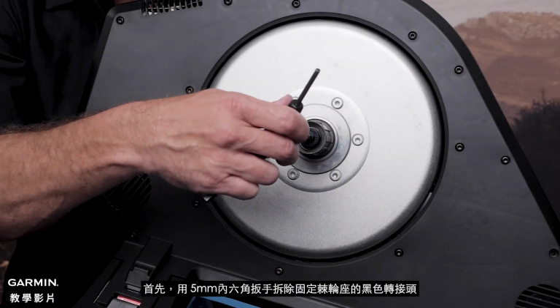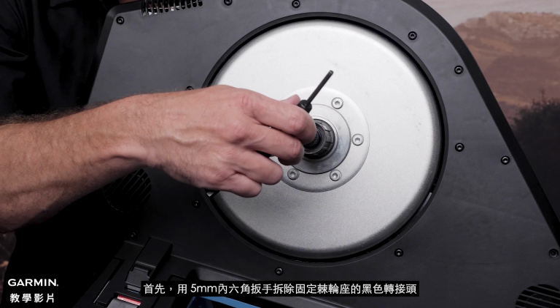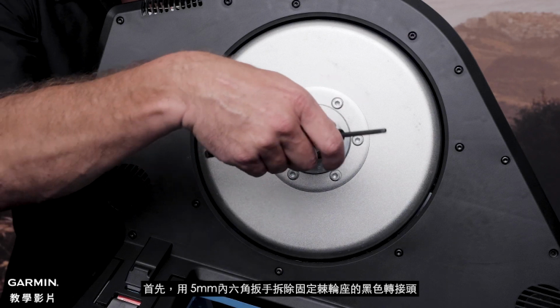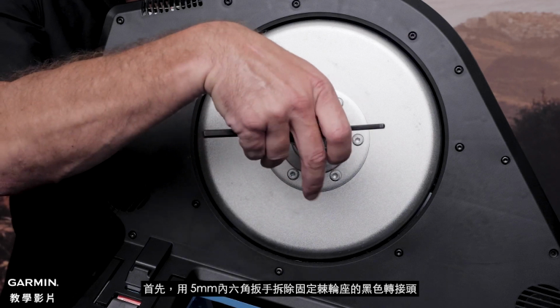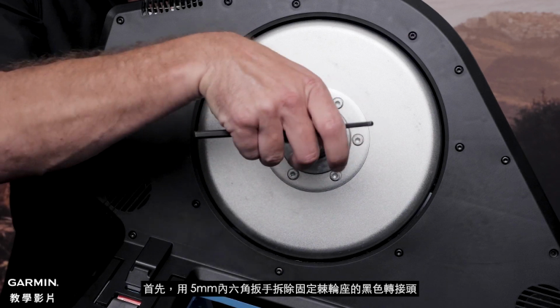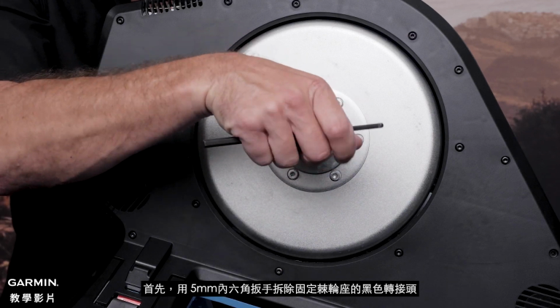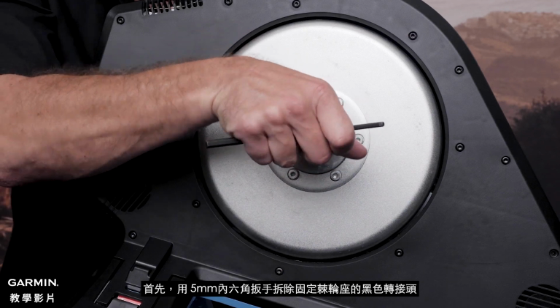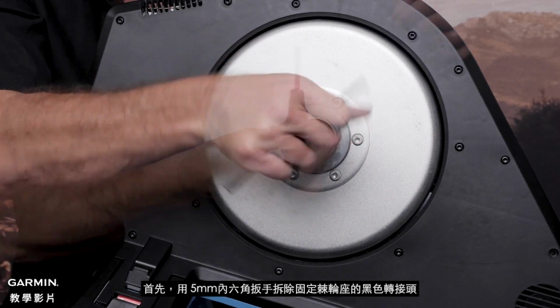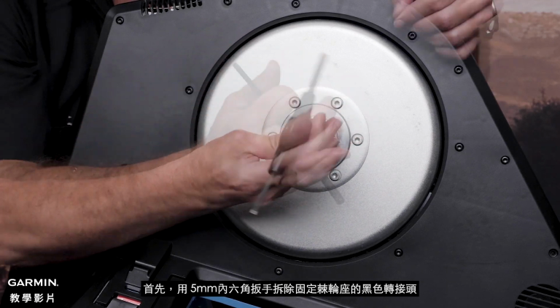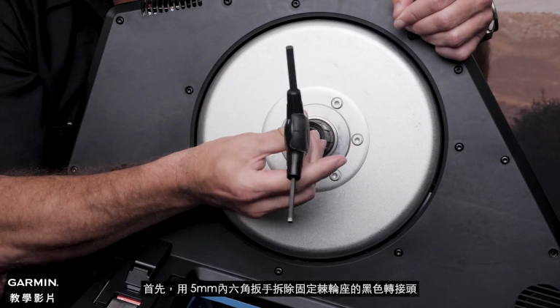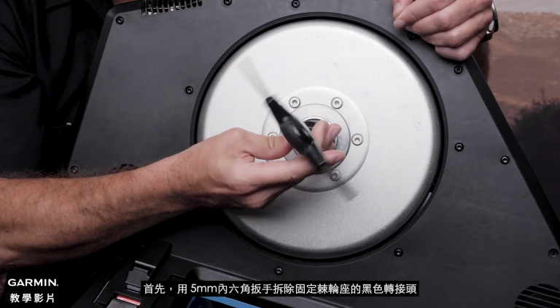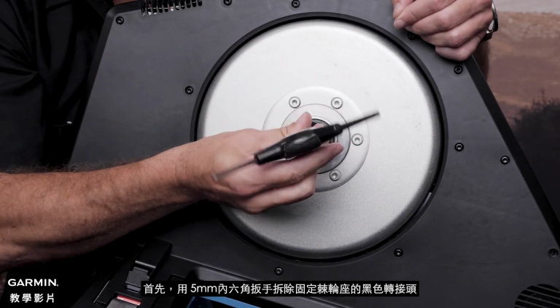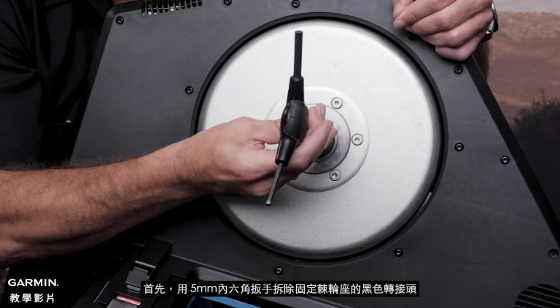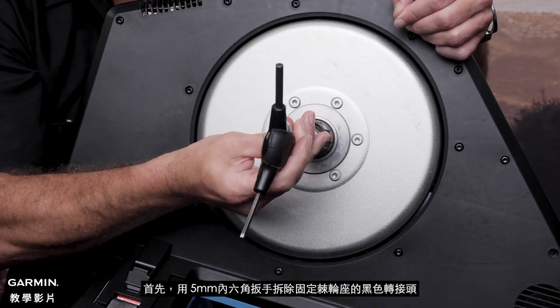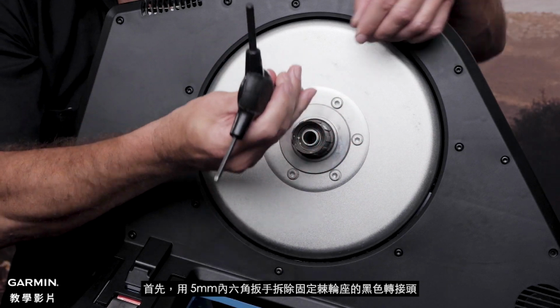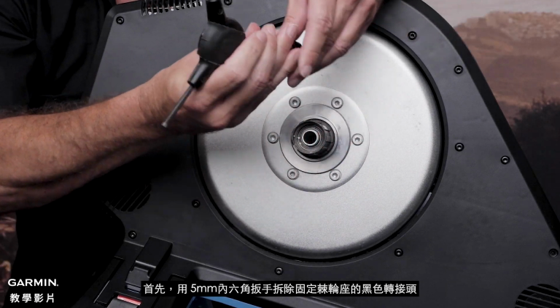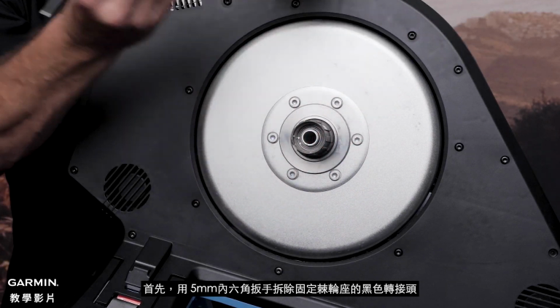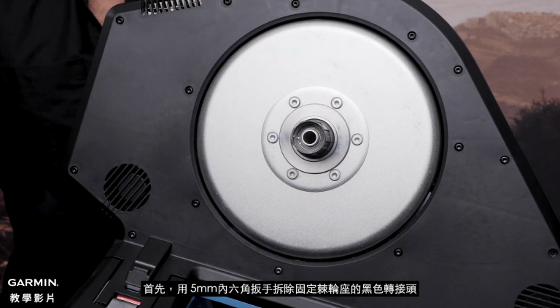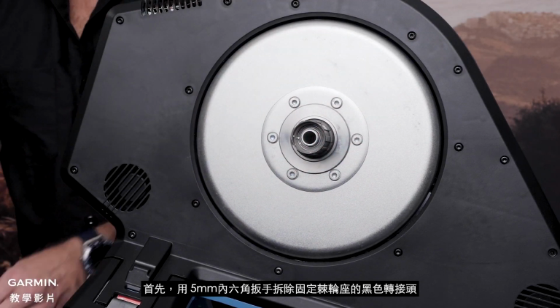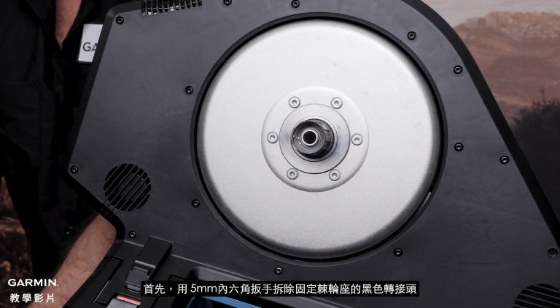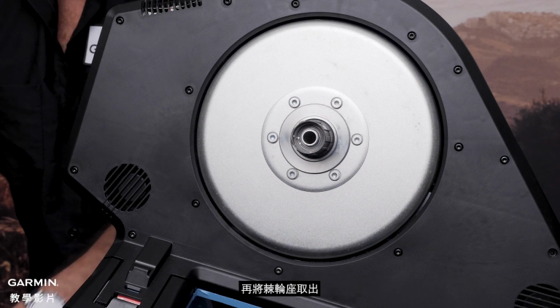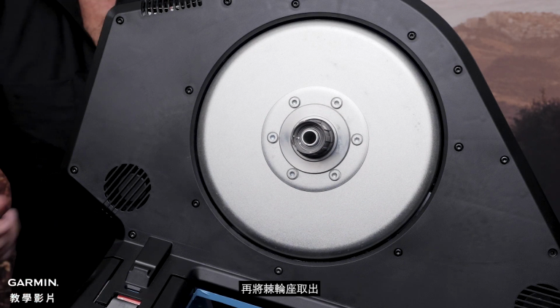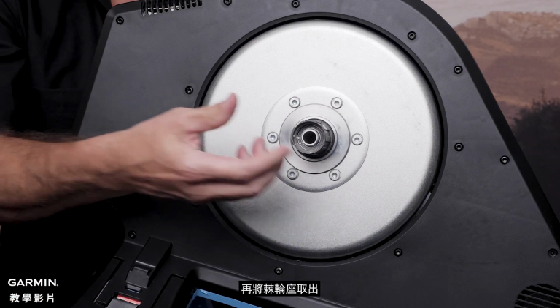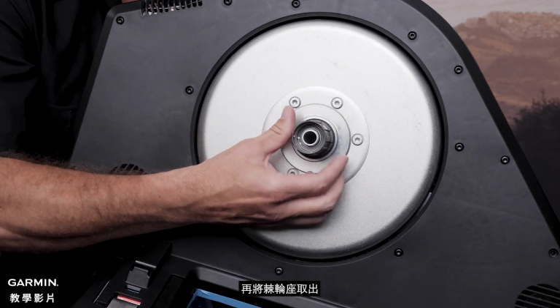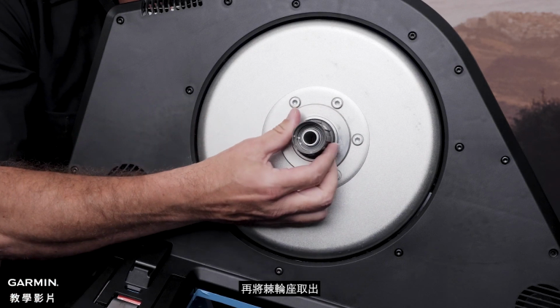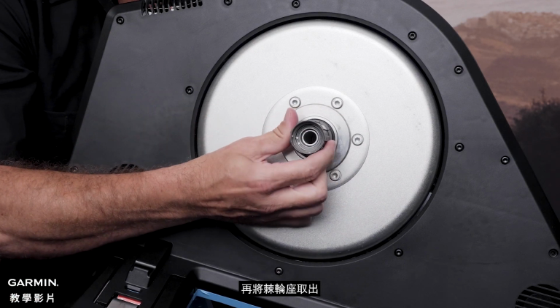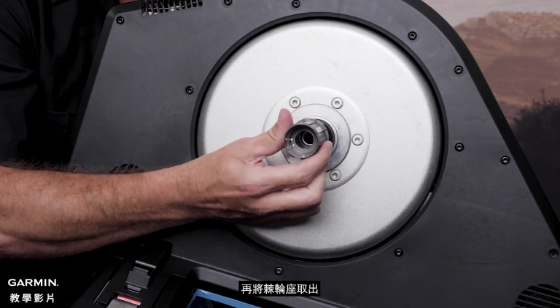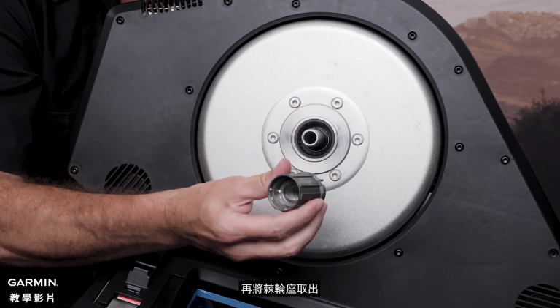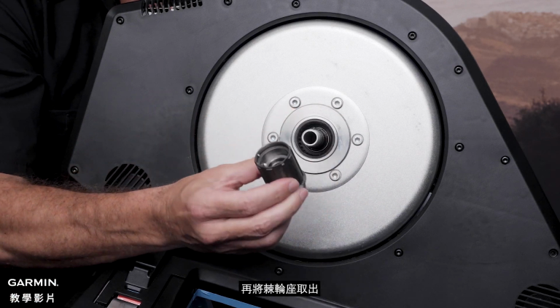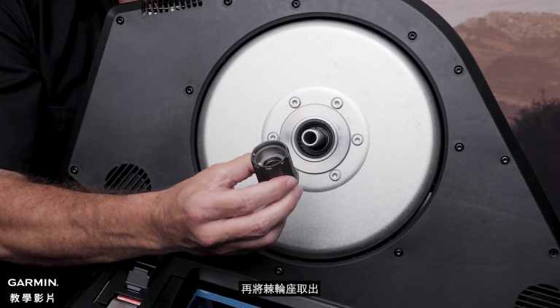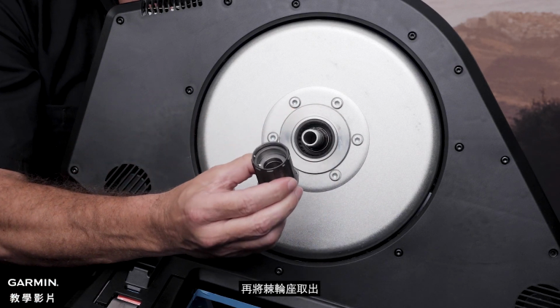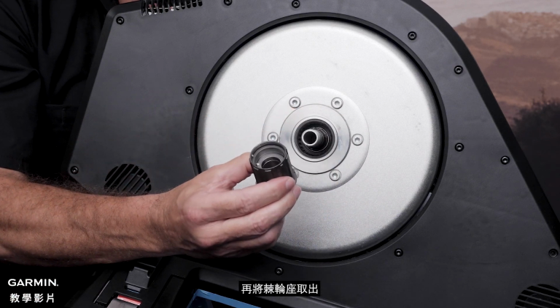First, use the 5mm Allen Key to remove the nut that secures the cassette body. Once the nut is removed, slide the cassette body off the axle.